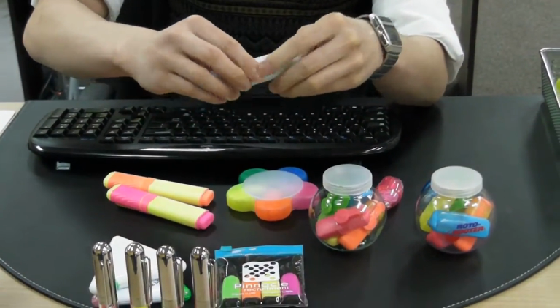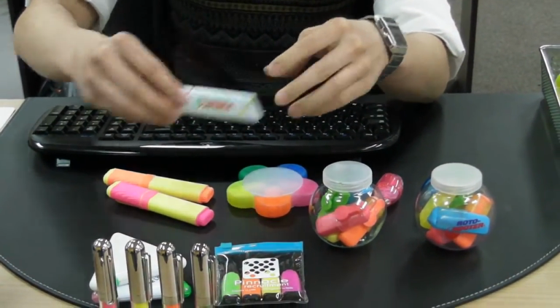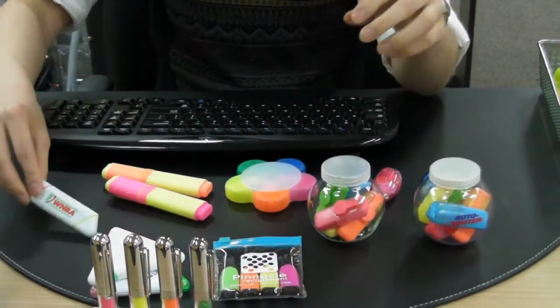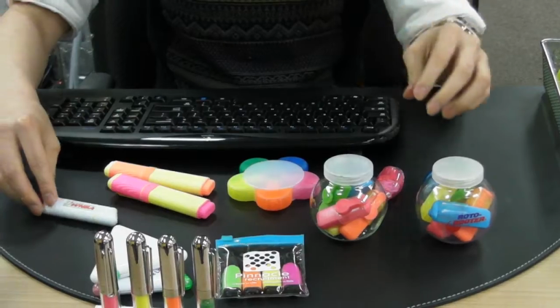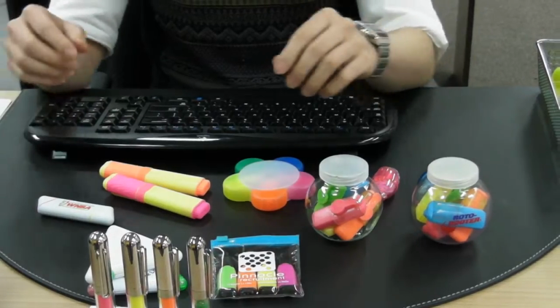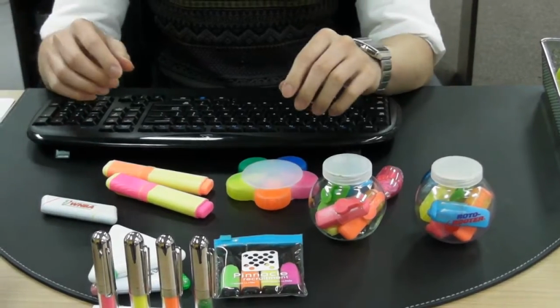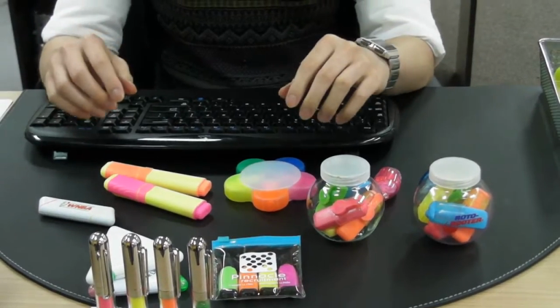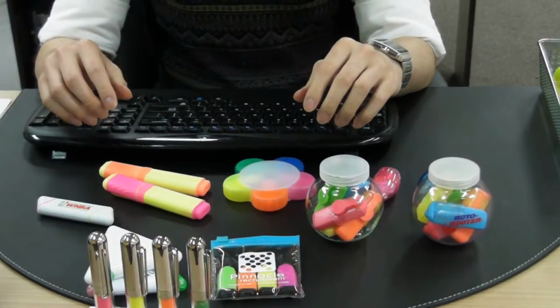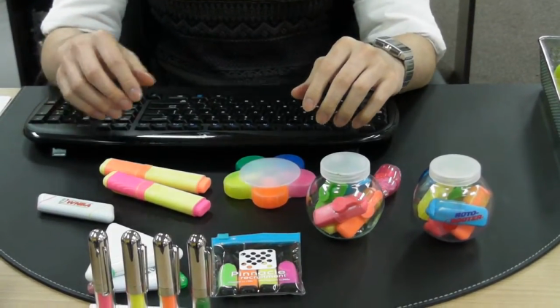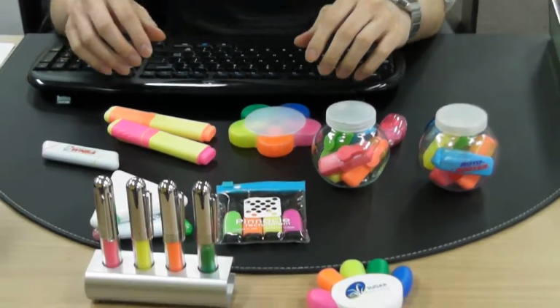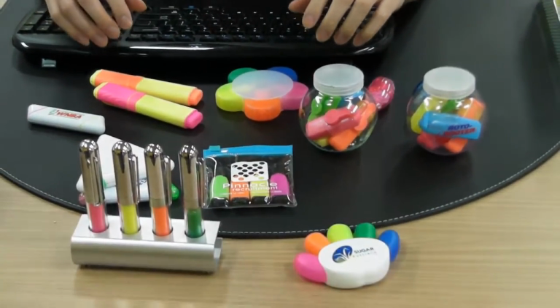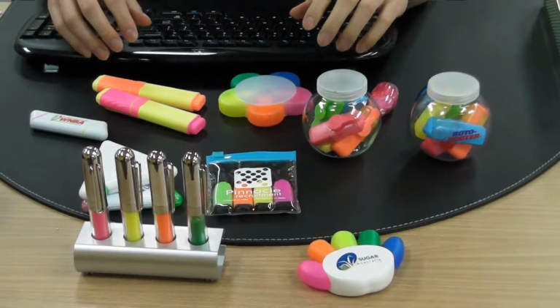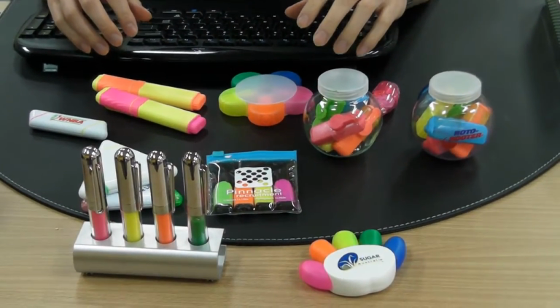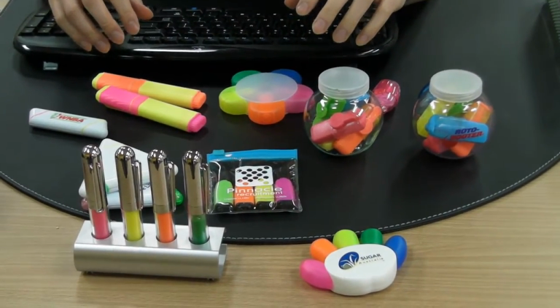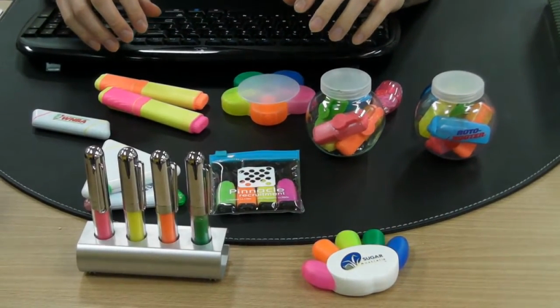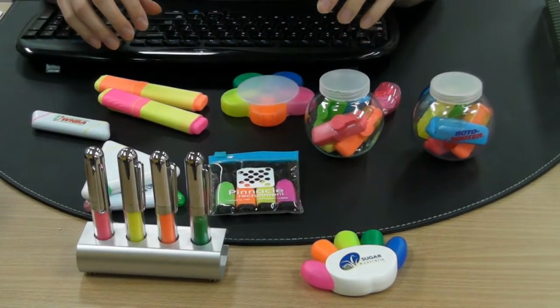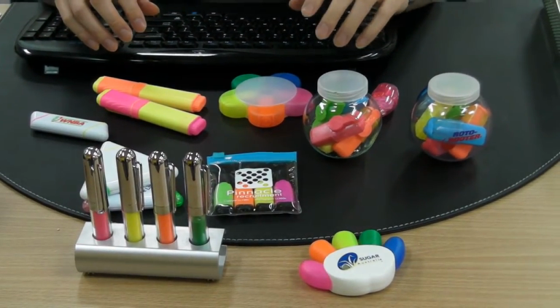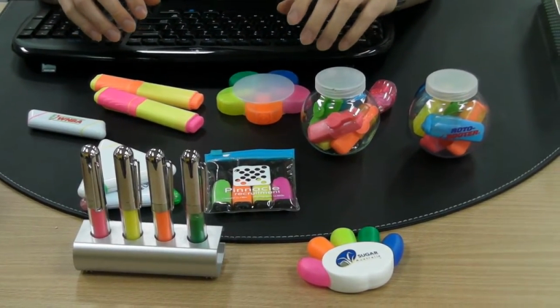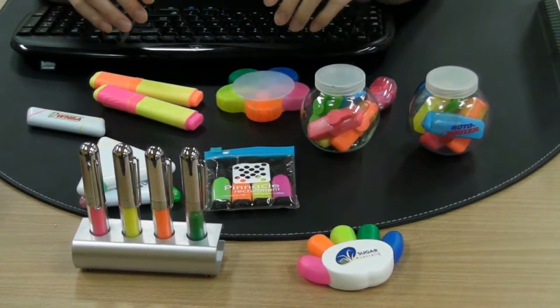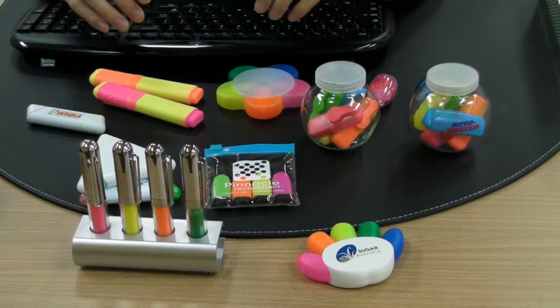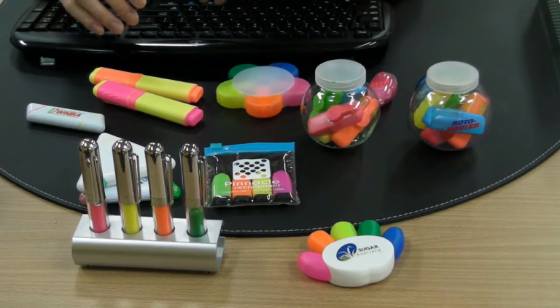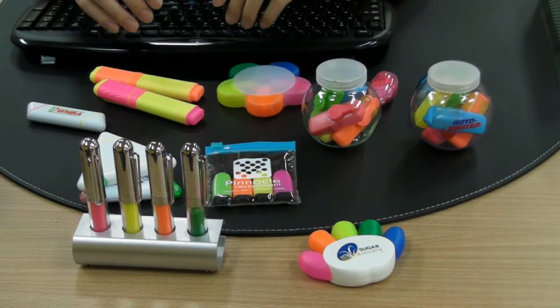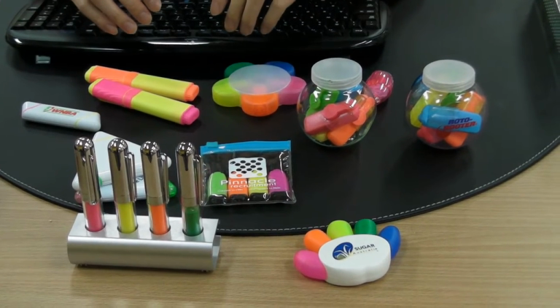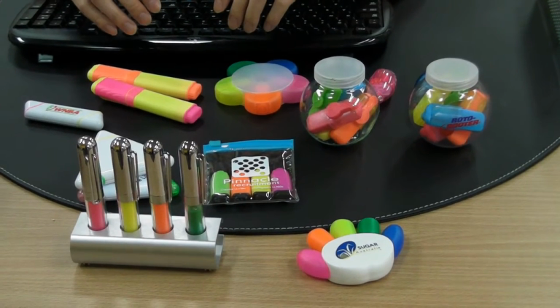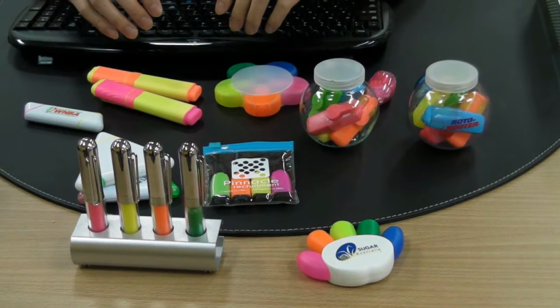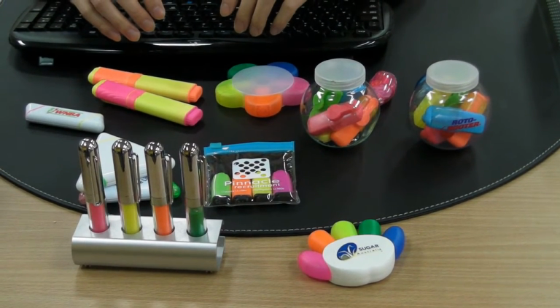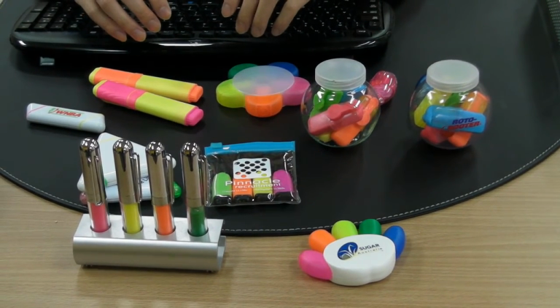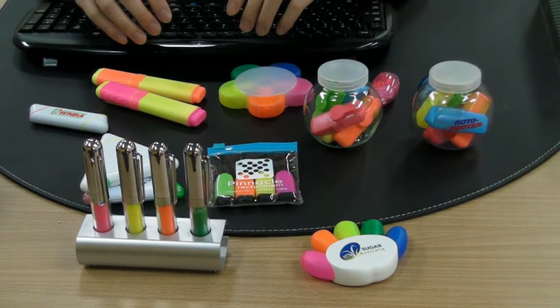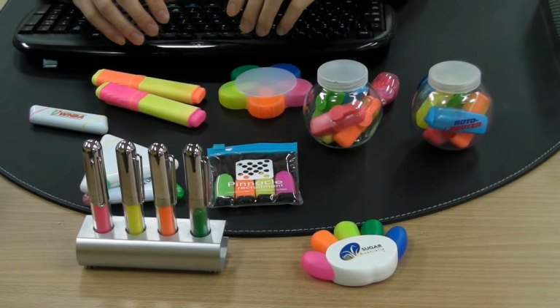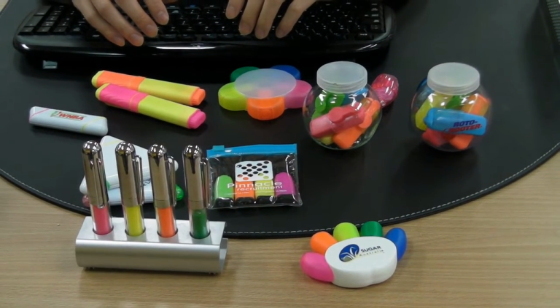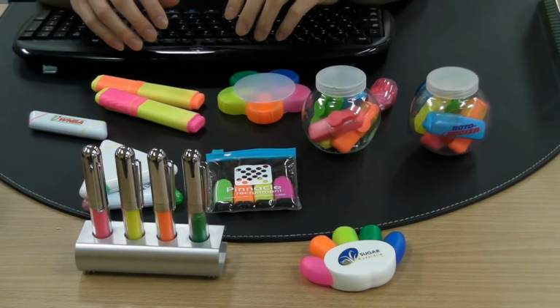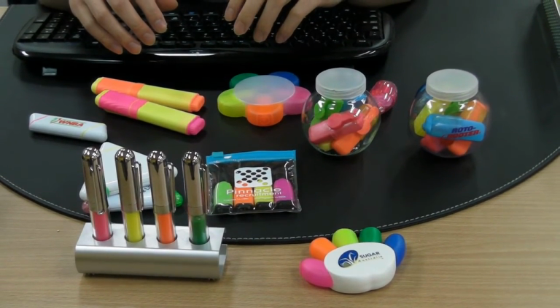To find out more about our highlighters, just give us a call. We're on 1-300-858-2AA. Or visit our website at www.cubicpromote.com.au. Thanks for watching.